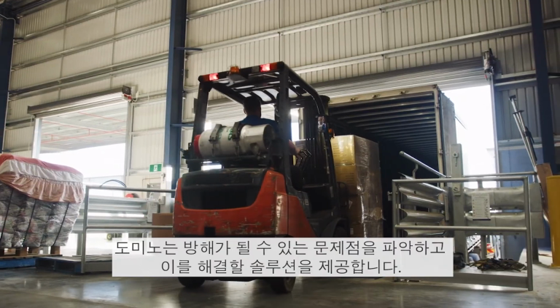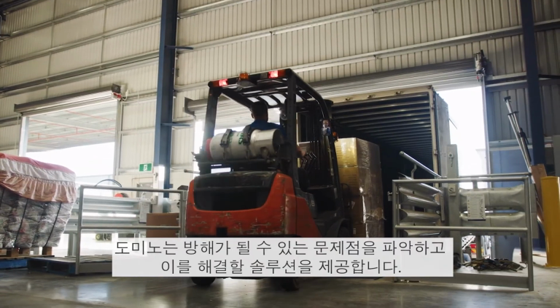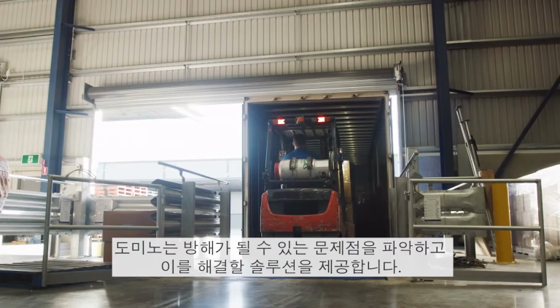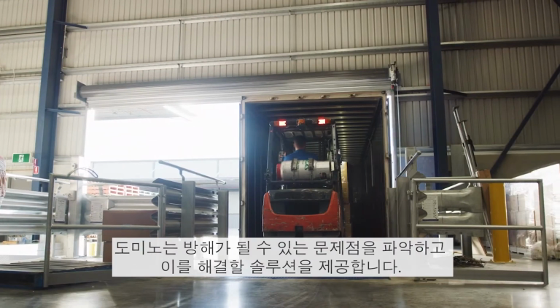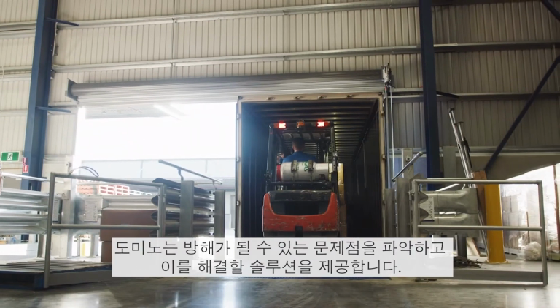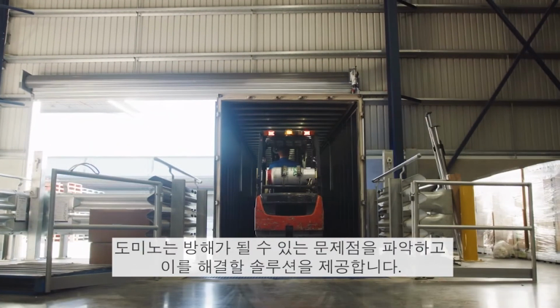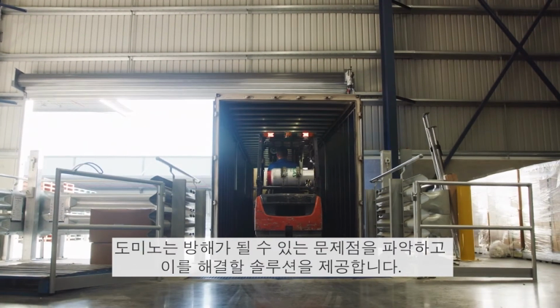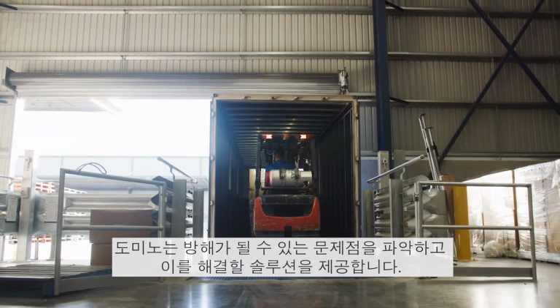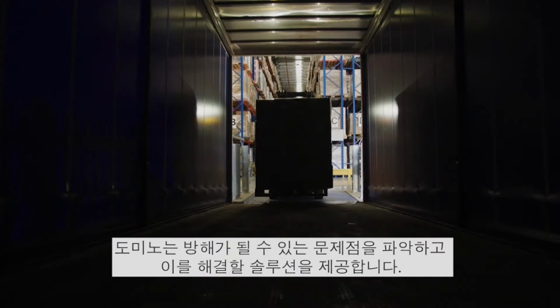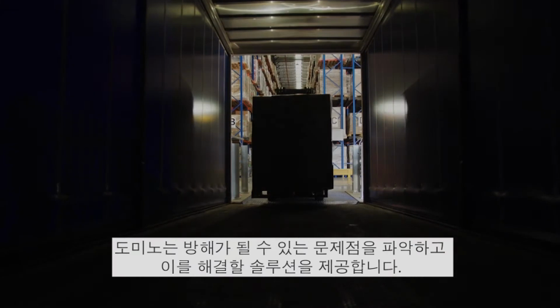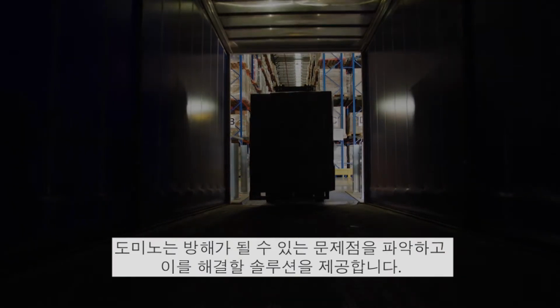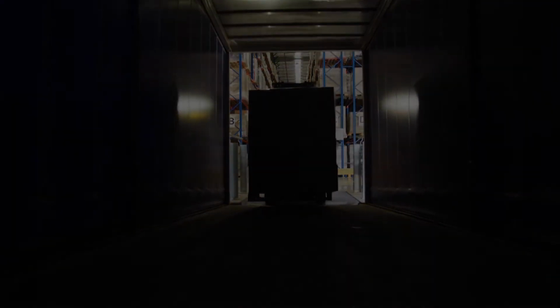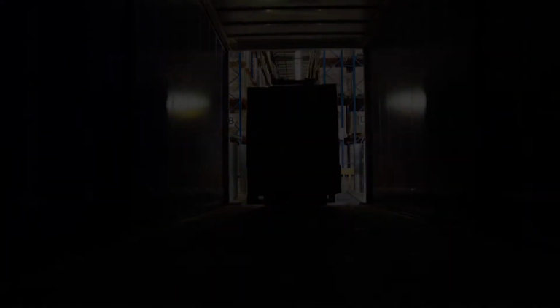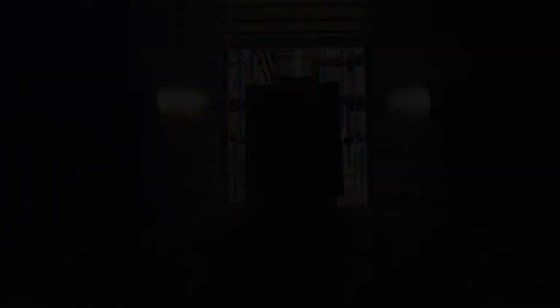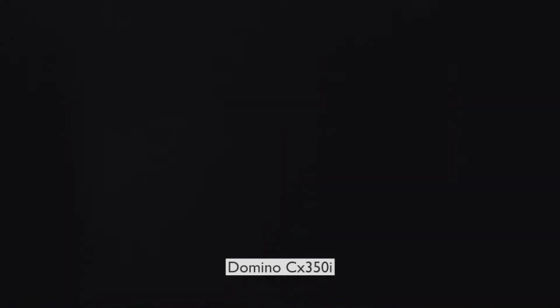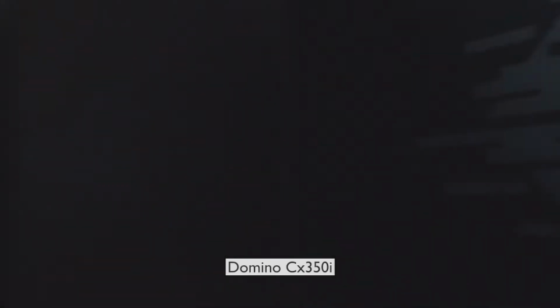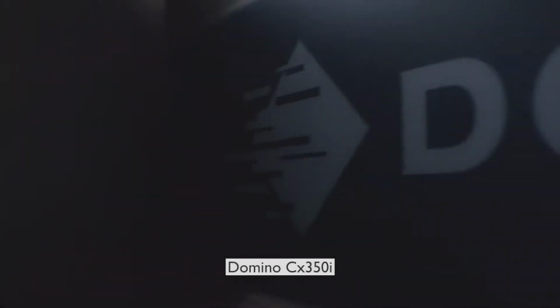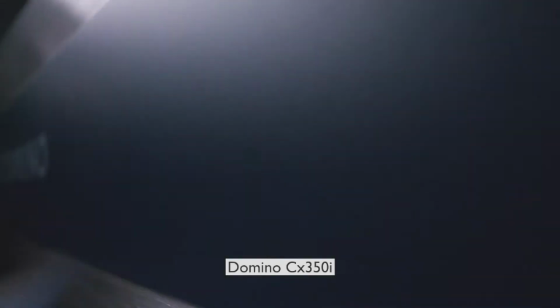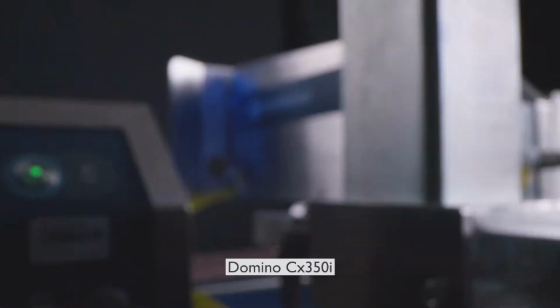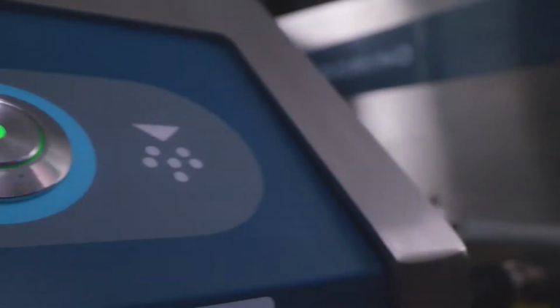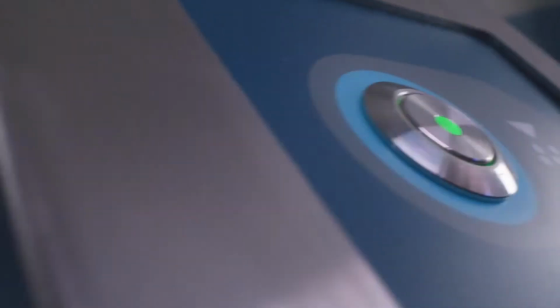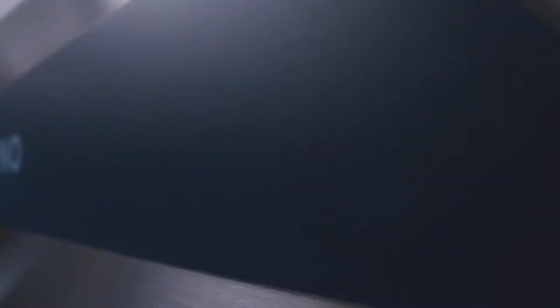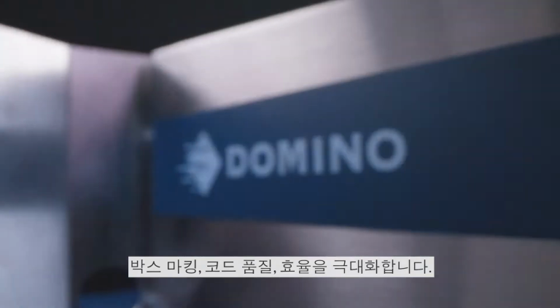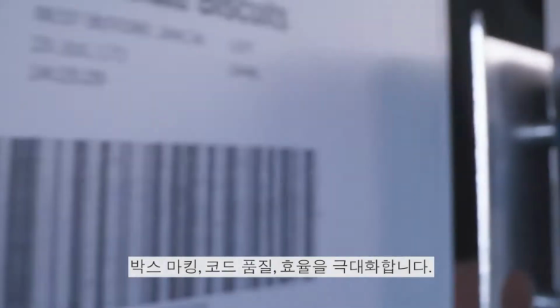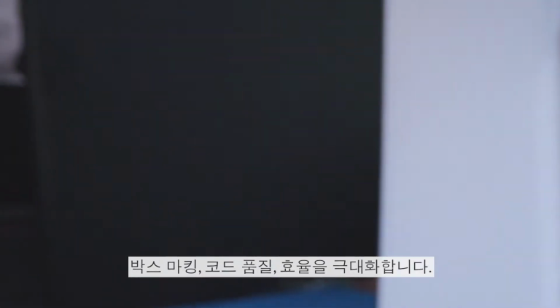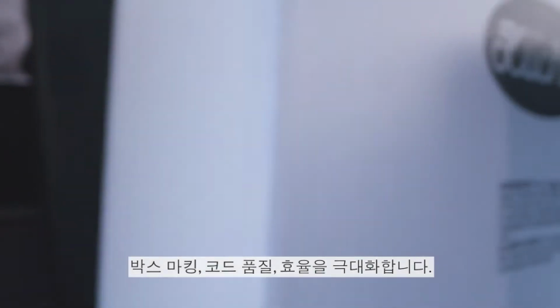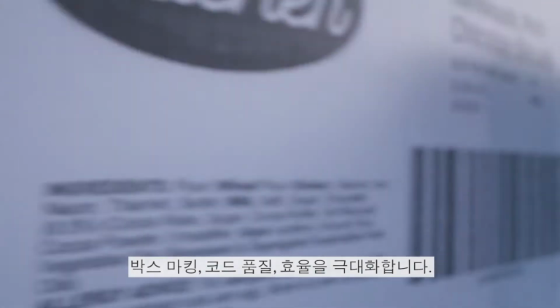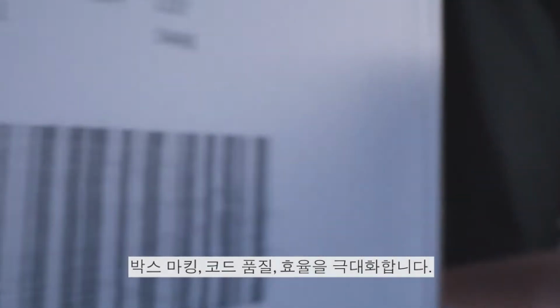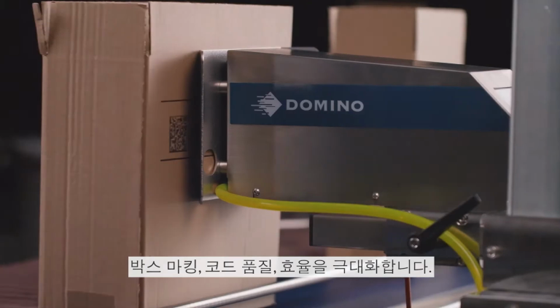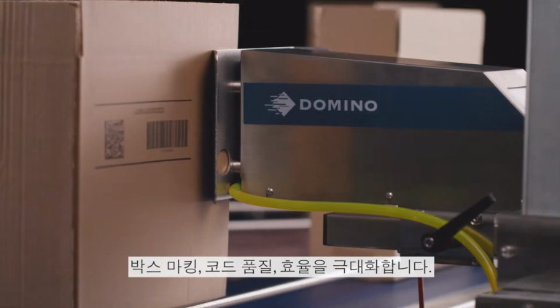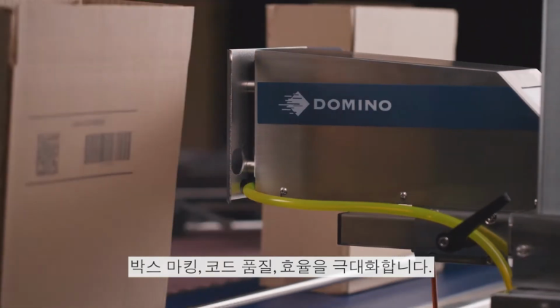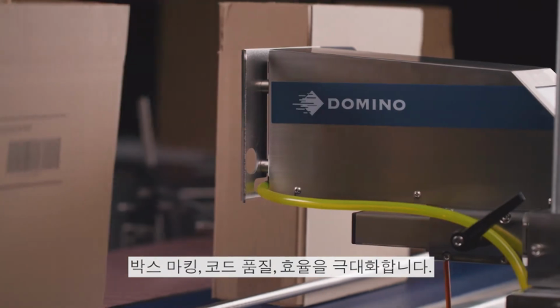At Domino, we recognise these challenges and provide the solutions. The Domino CX350i – big on boxes, big on code quality and big on efficiency.